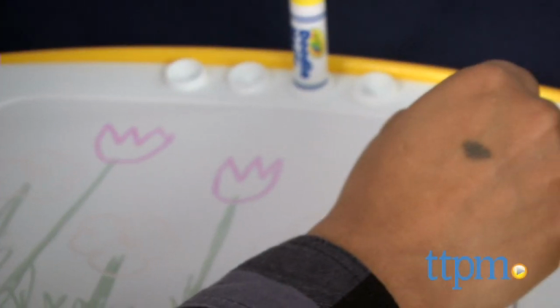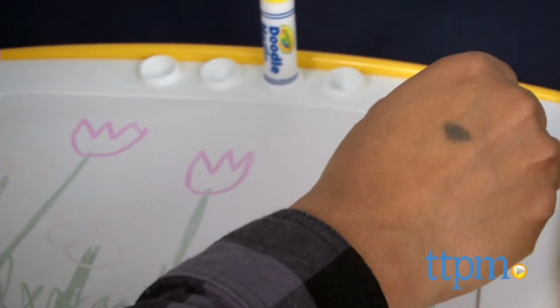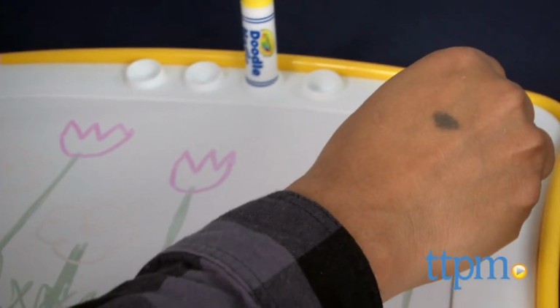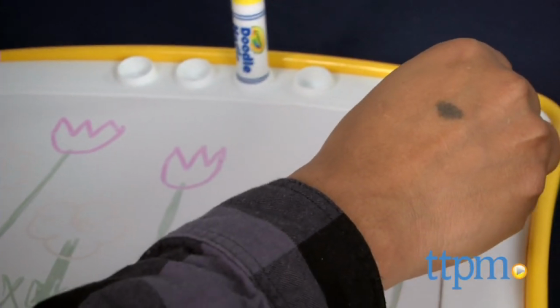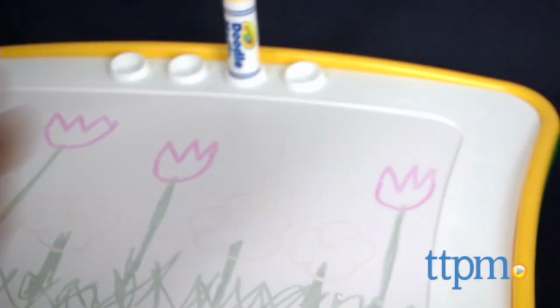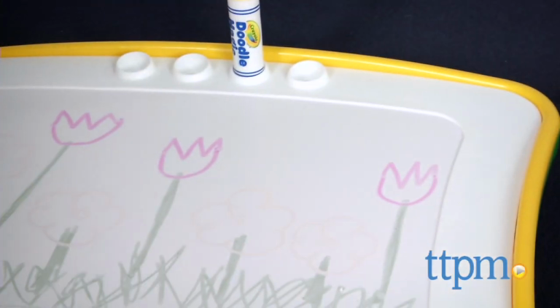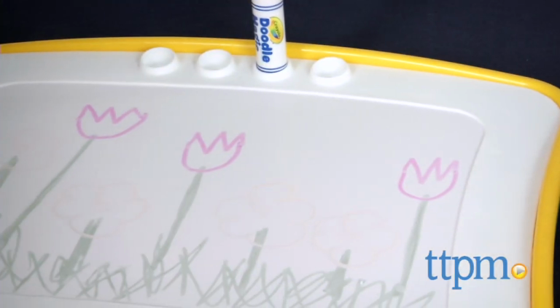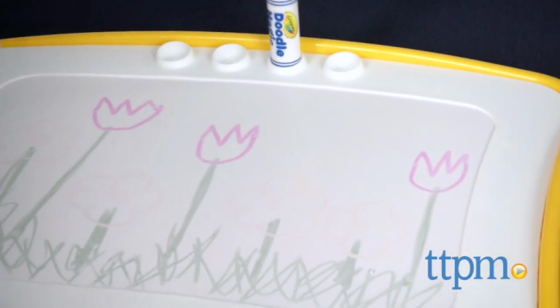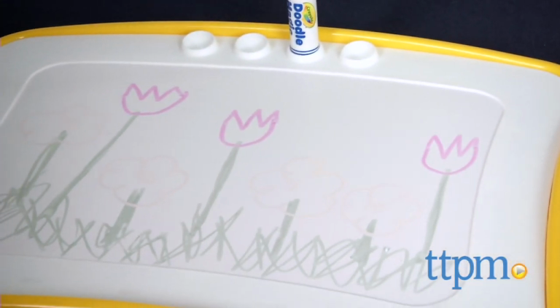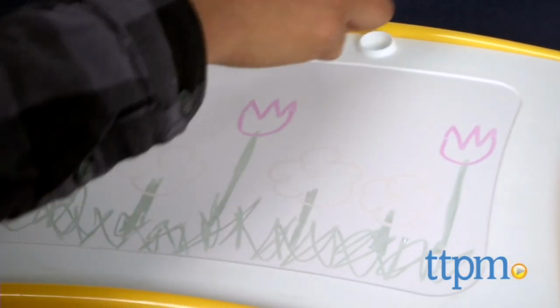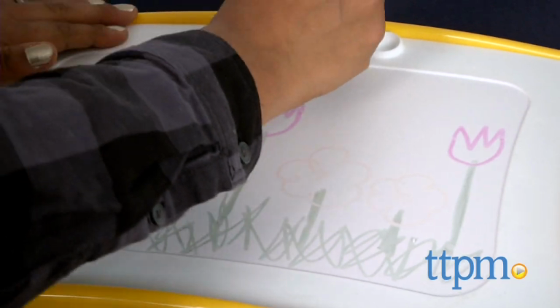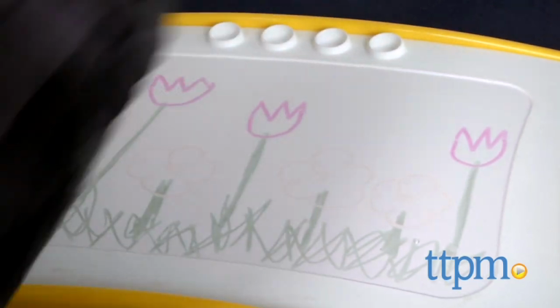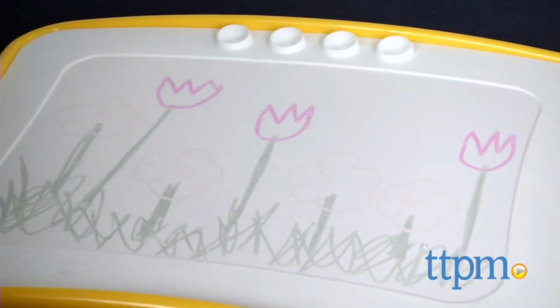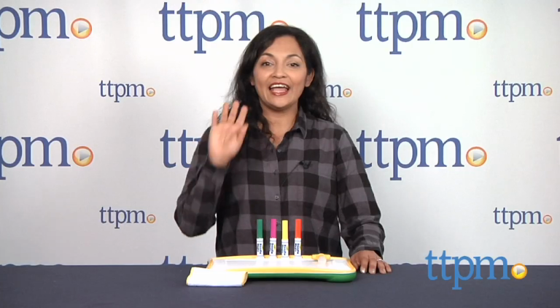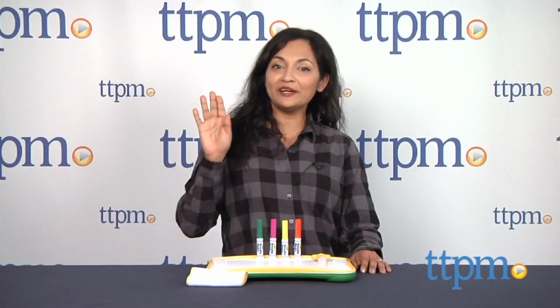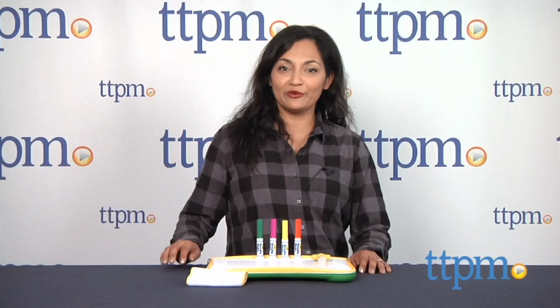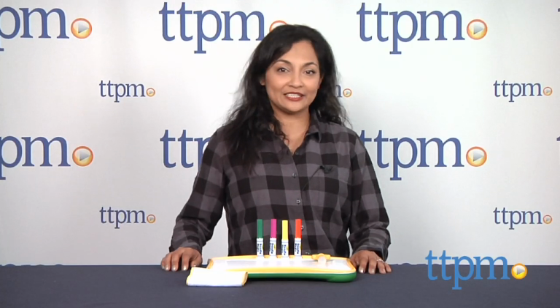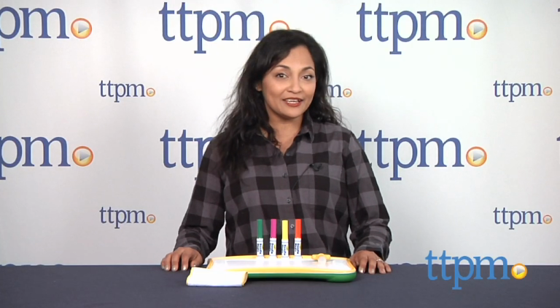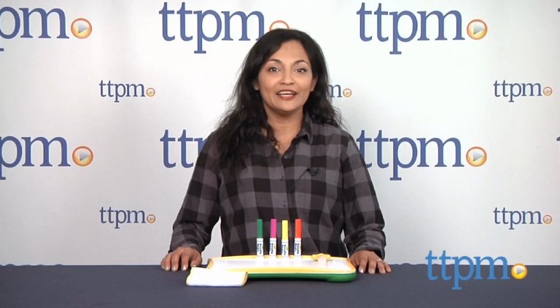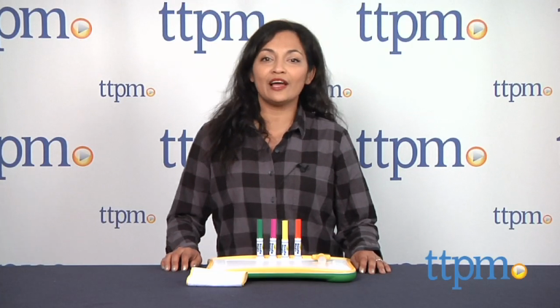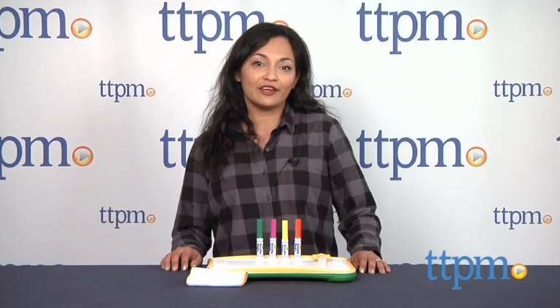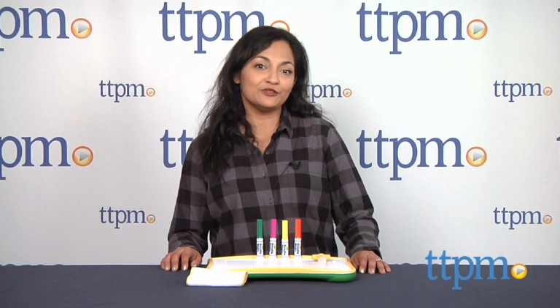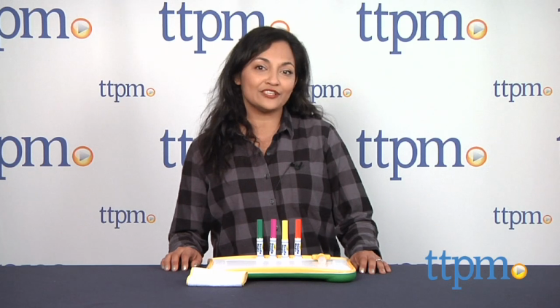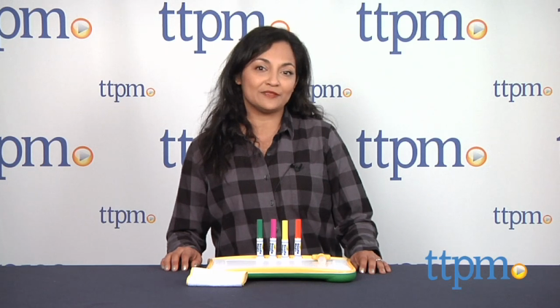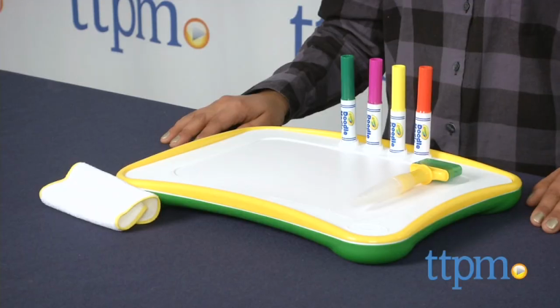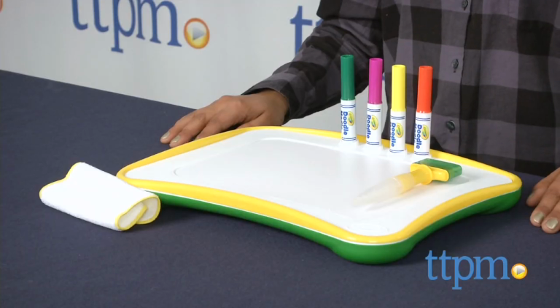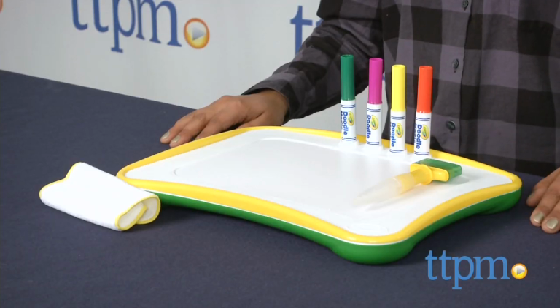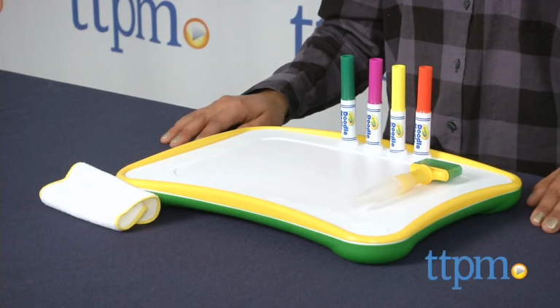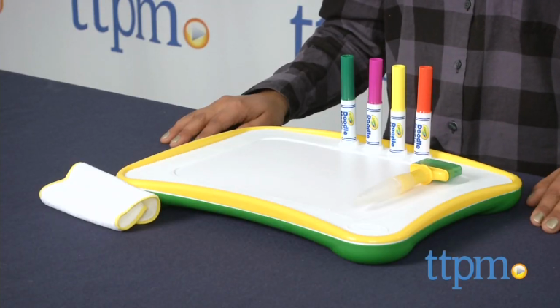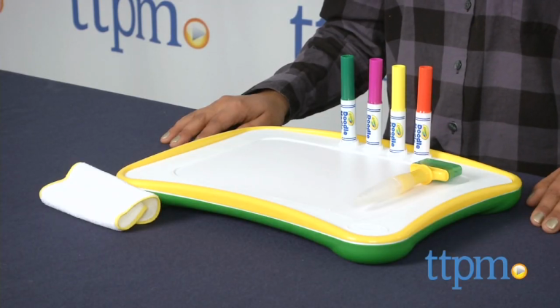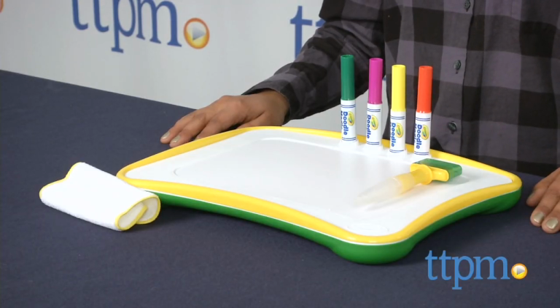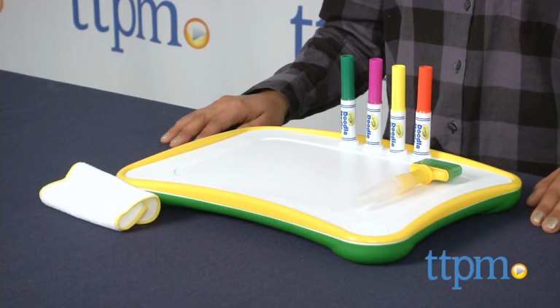You never know when inspiration strikes, so for artists on the go we have a portable lap desk. Hey everyone, this is Maria with TTPM. Here we have the Crayola Doodle Magic Lap Desk. This is a portable lap desk with Crayola's Doodle Magic system.